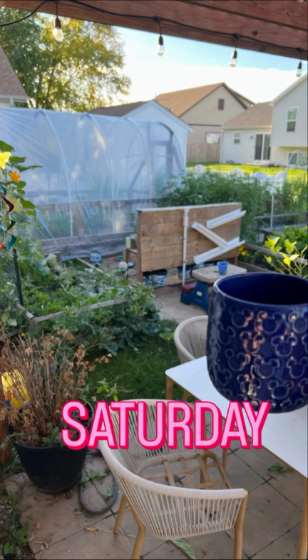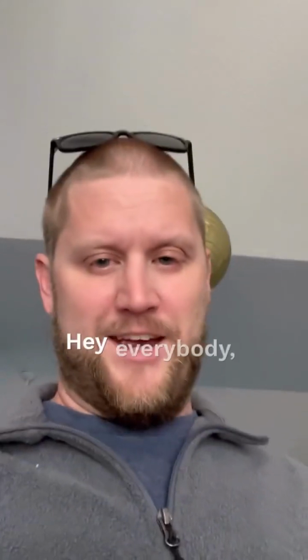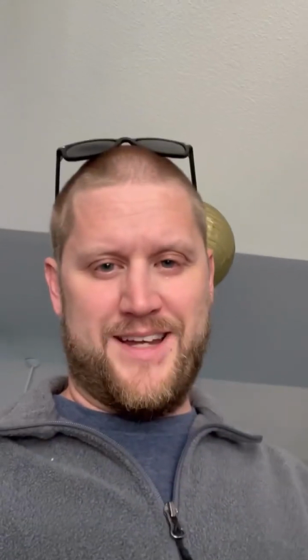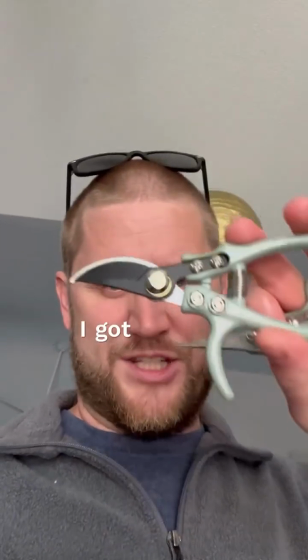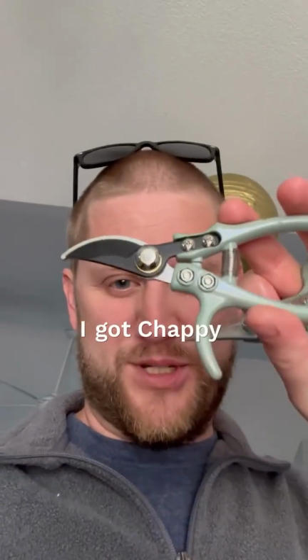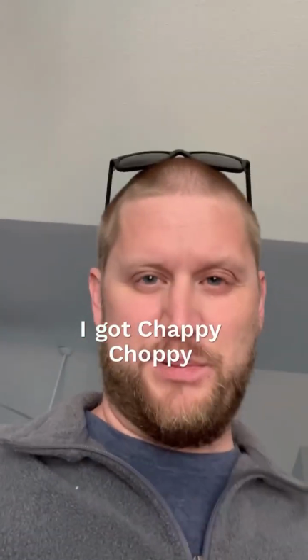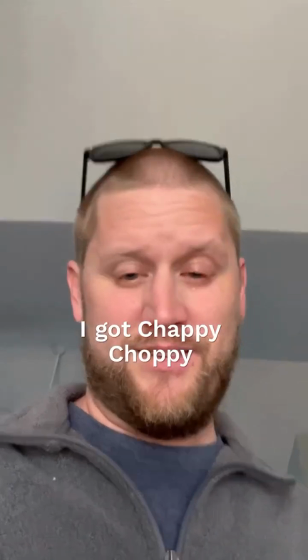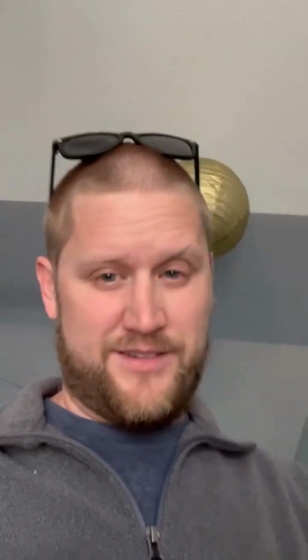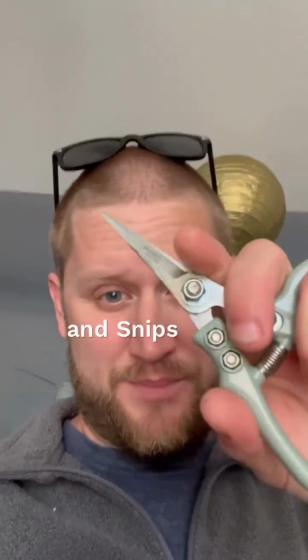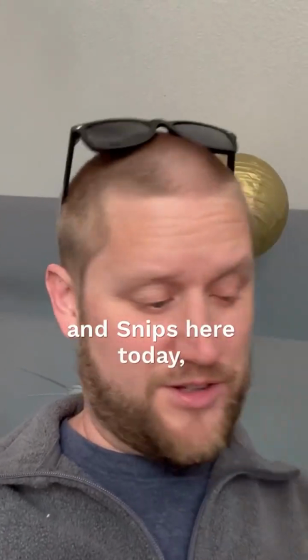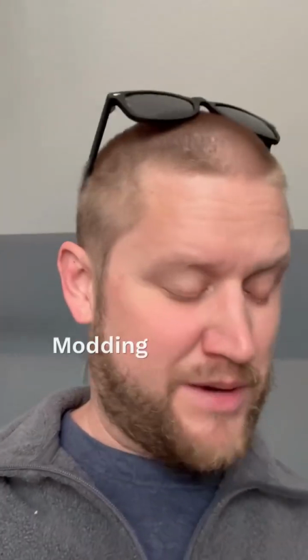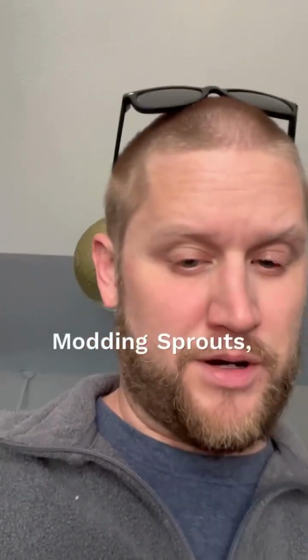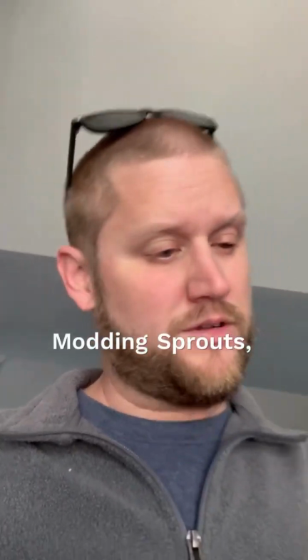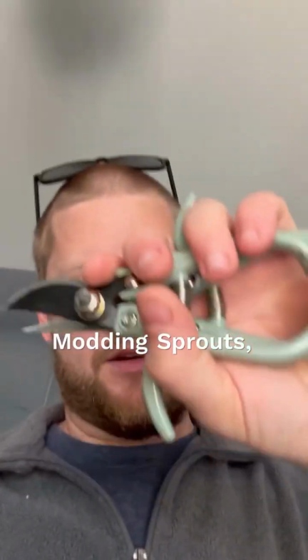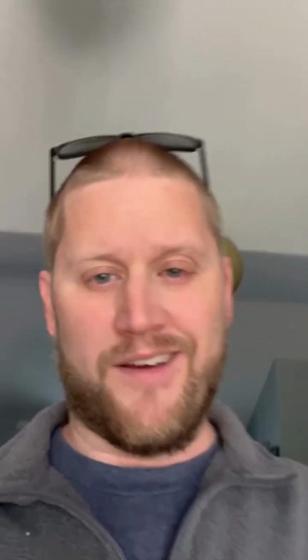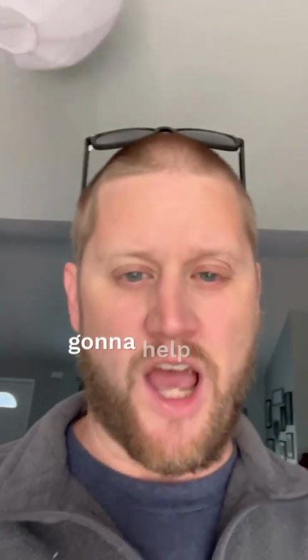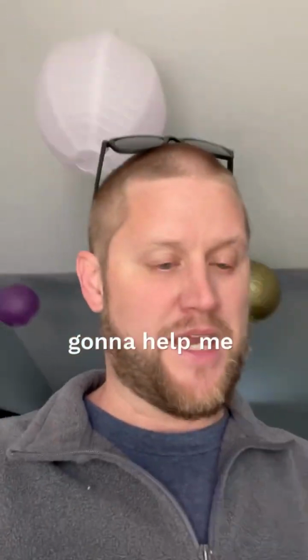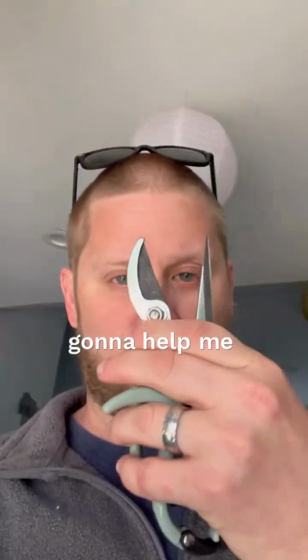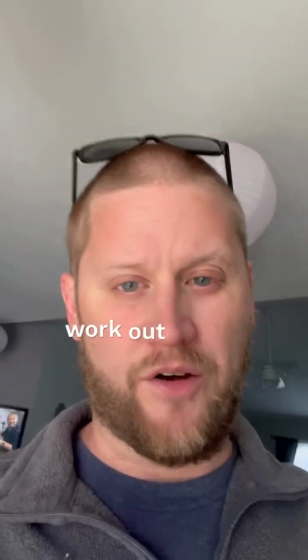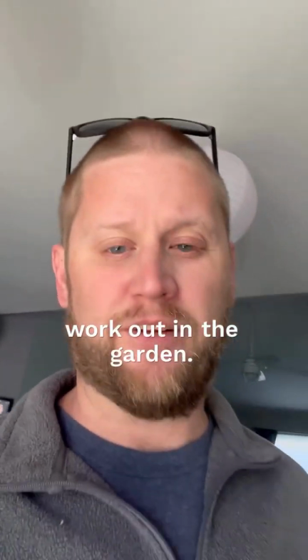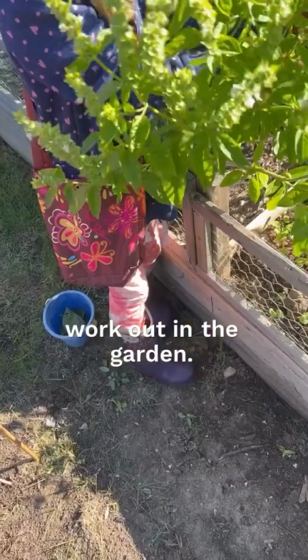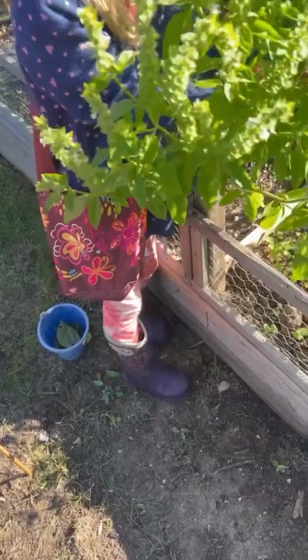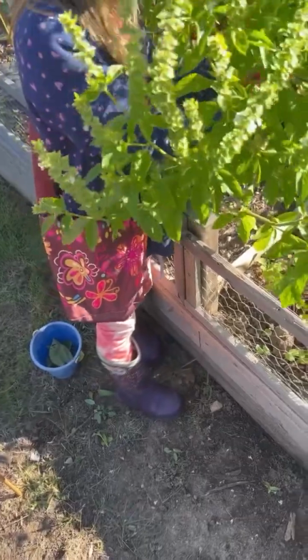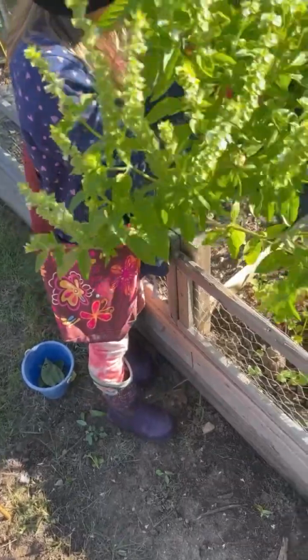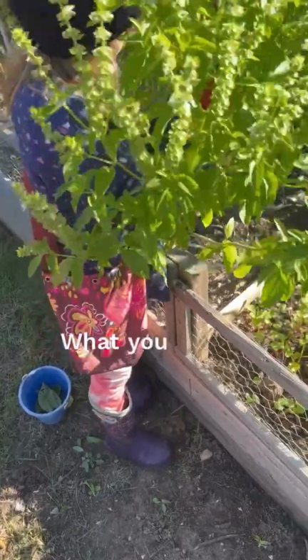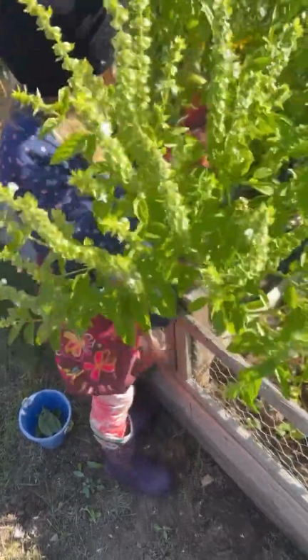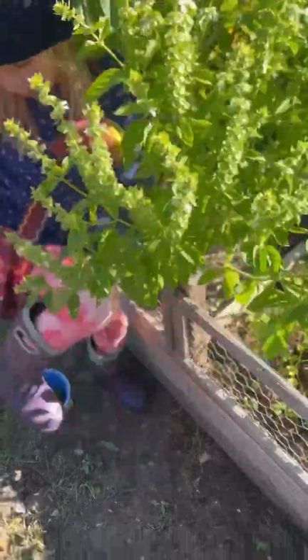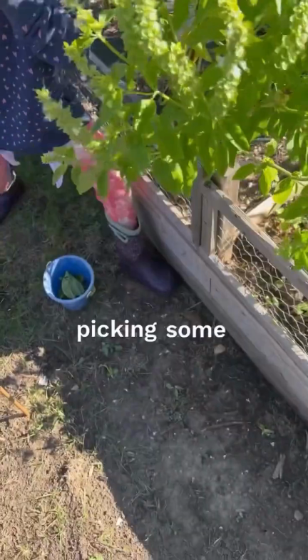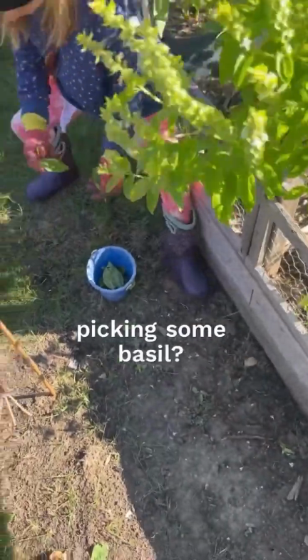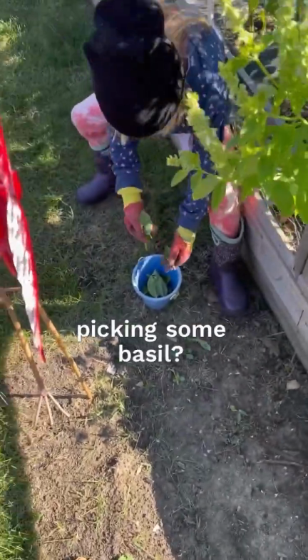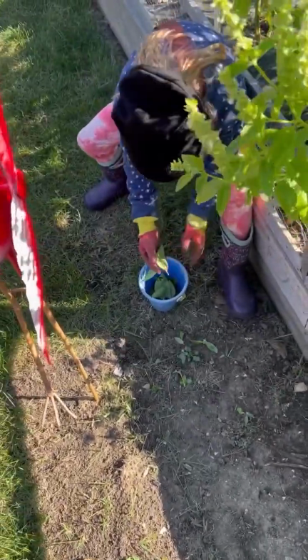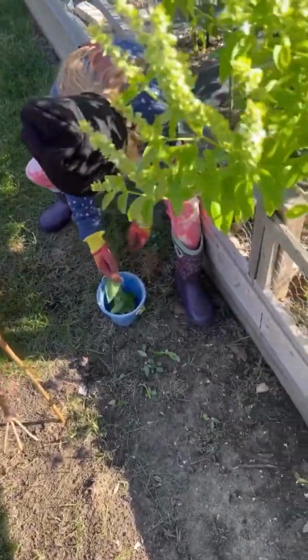Hey everybody, I got Chappie, Chappie and Snips here today — Modern Sprouts — gonna help me work out in the garden. What you doing, Kinsley? Picking some basil? Alright.